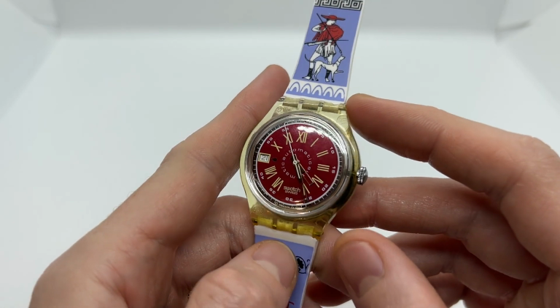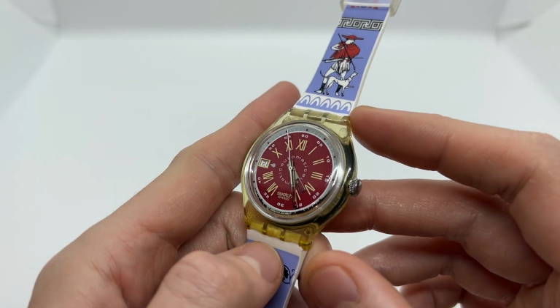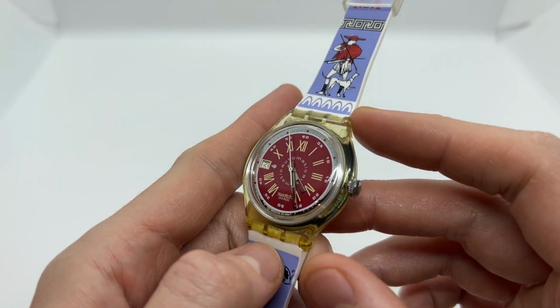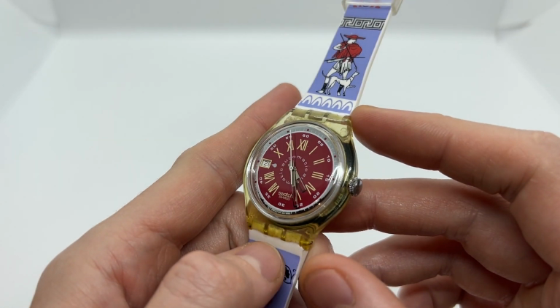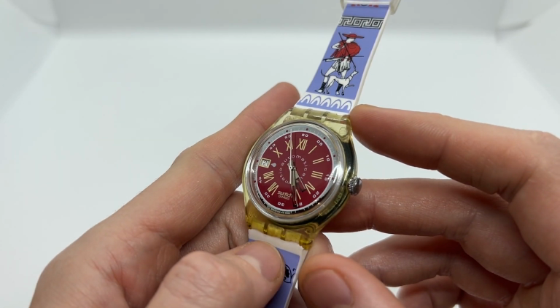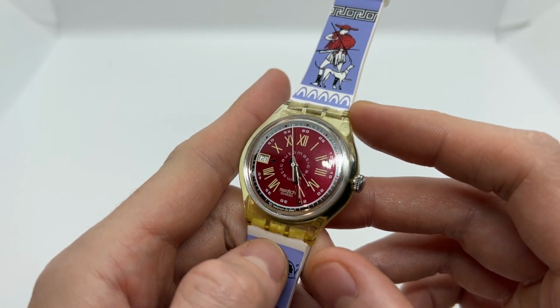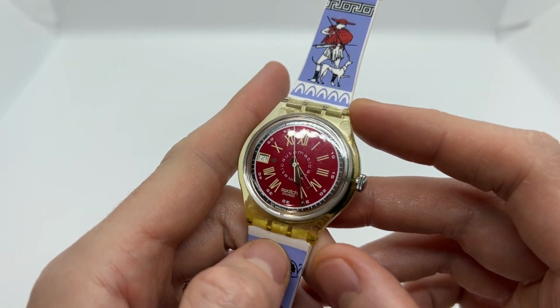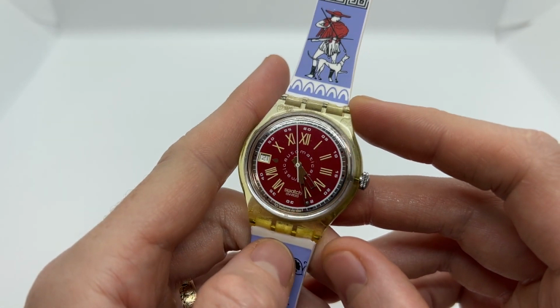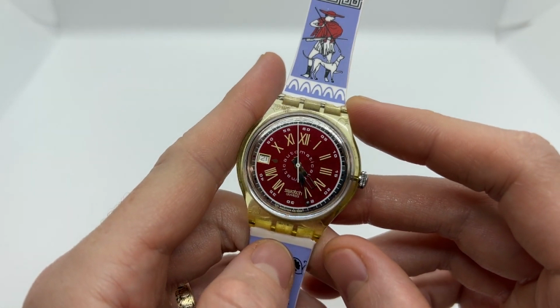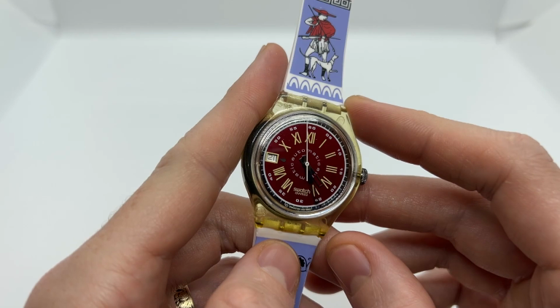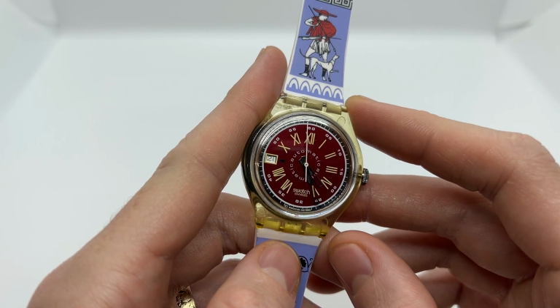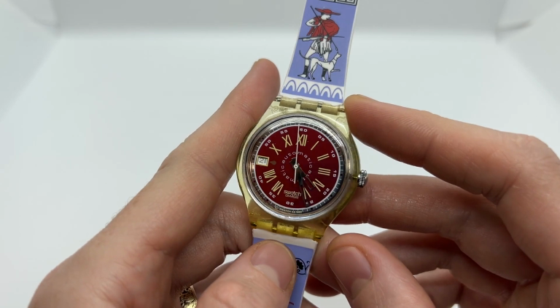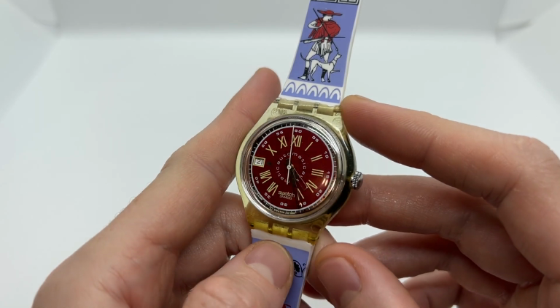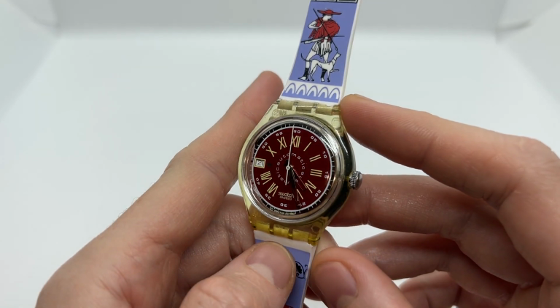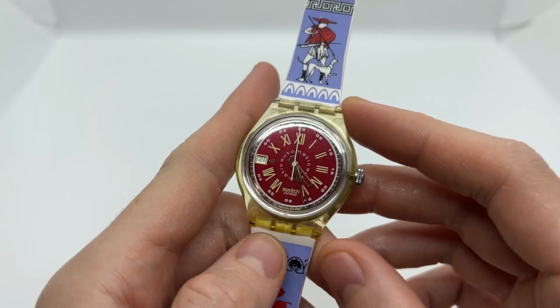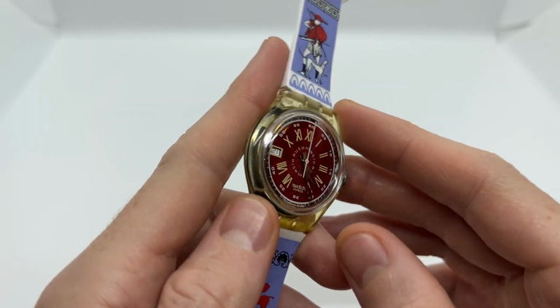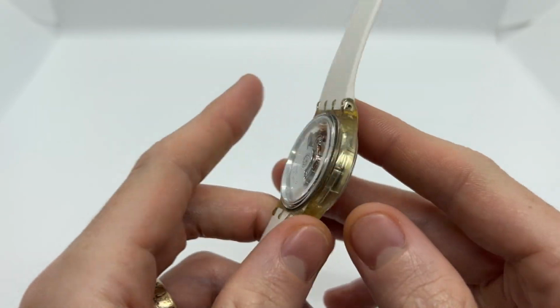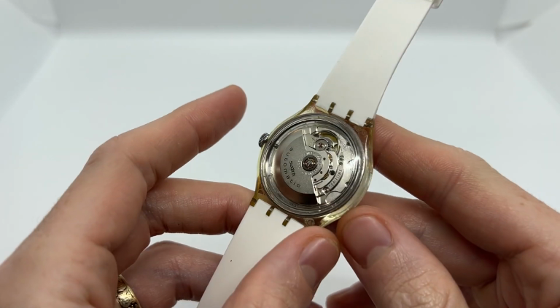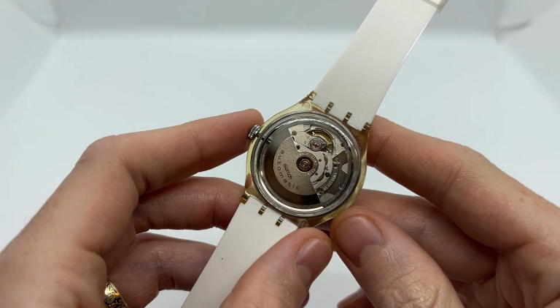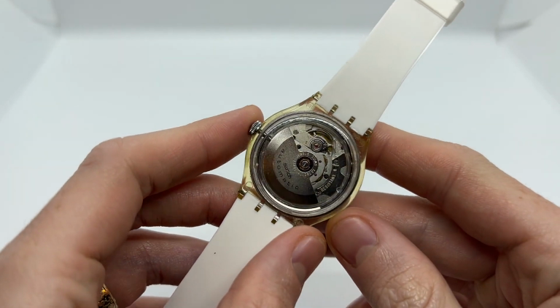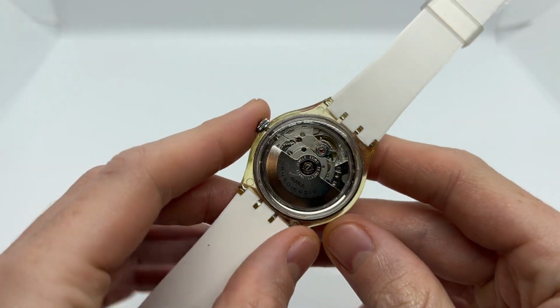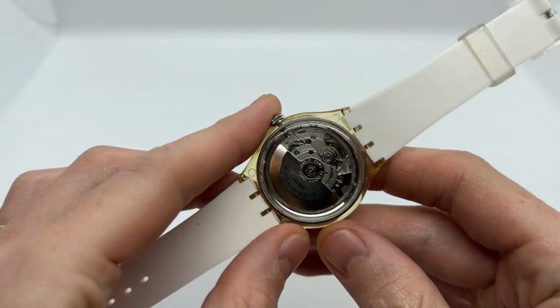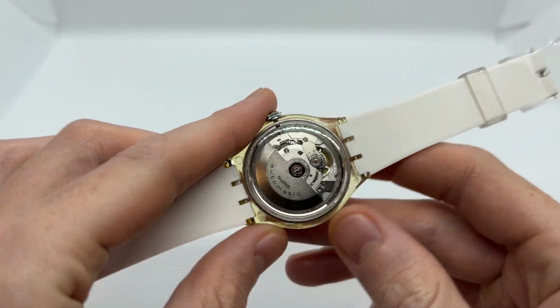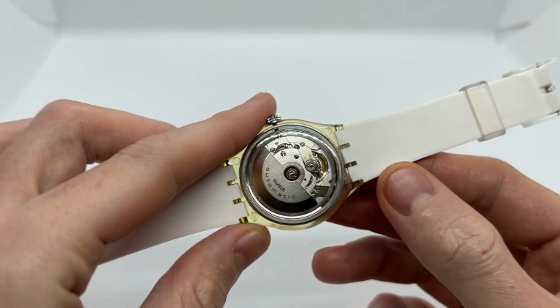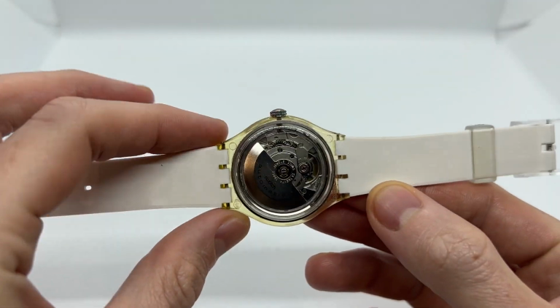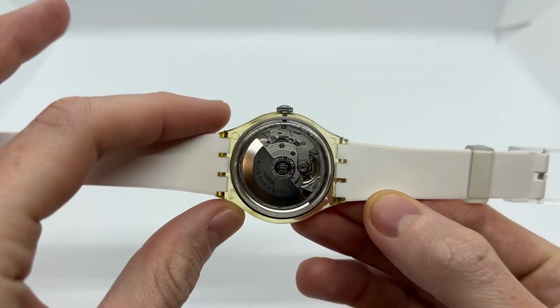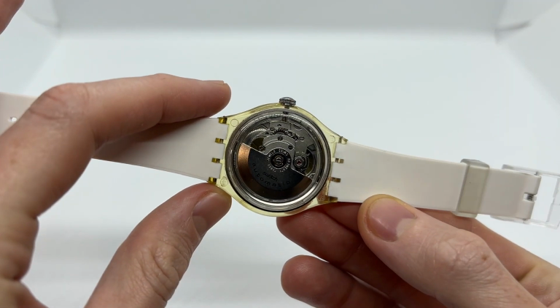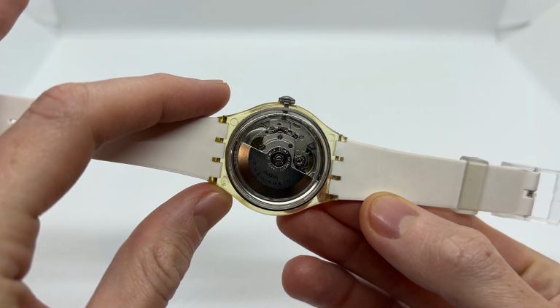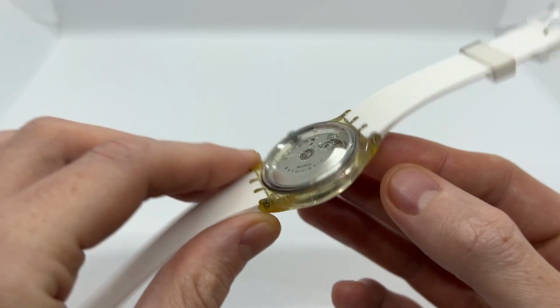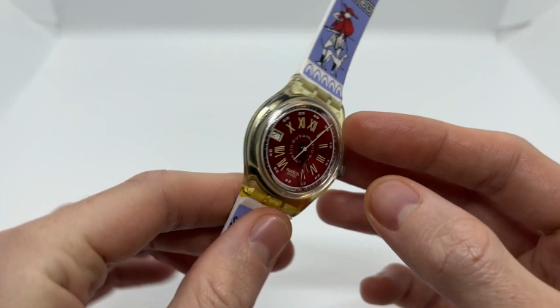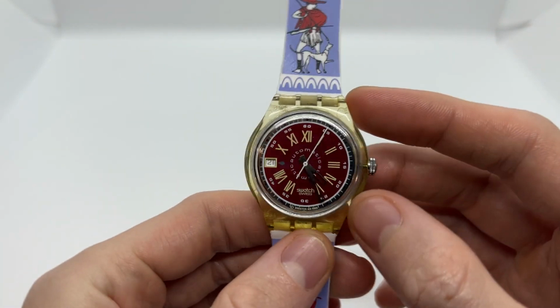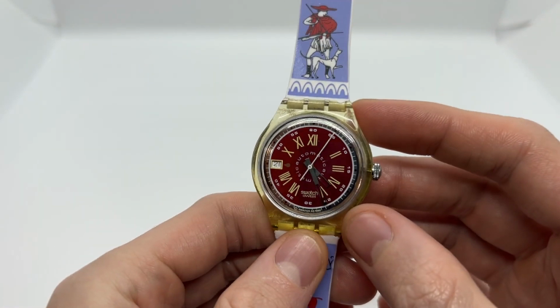Today we are going to have a look at this vintage 90s automatic watch with the see-through back. We have an exhibition case — a very beautiful model.